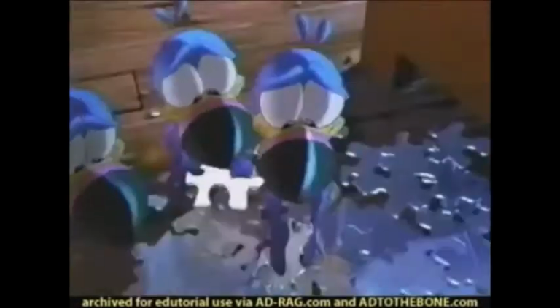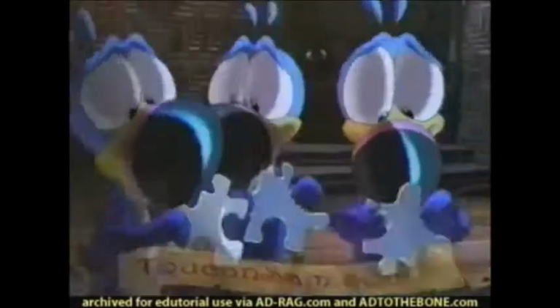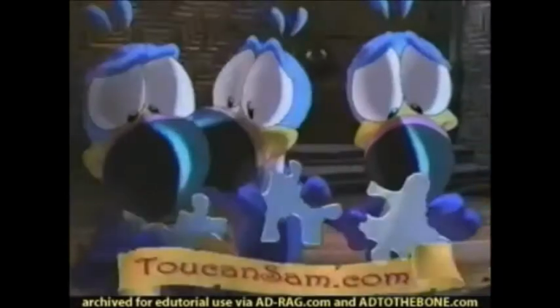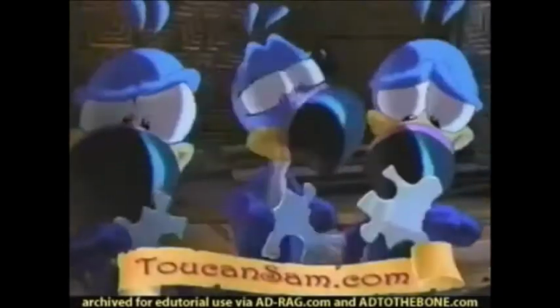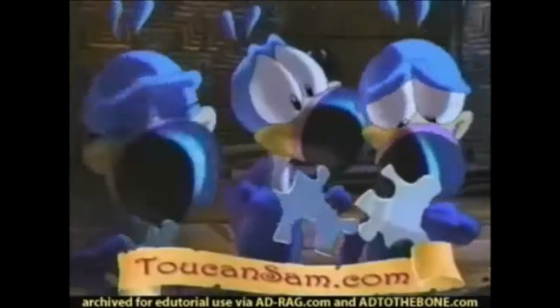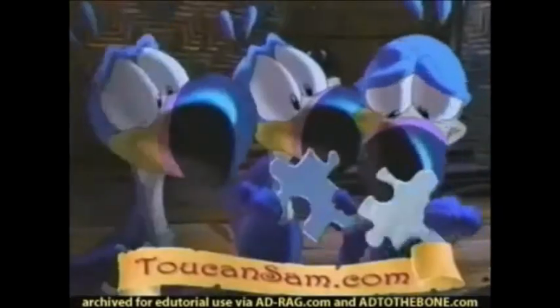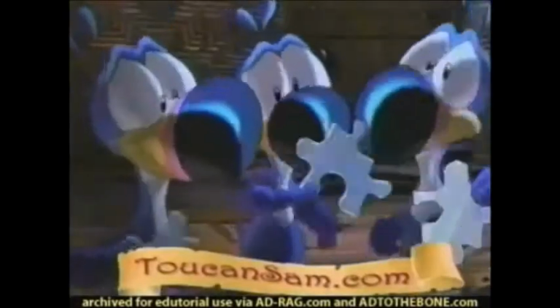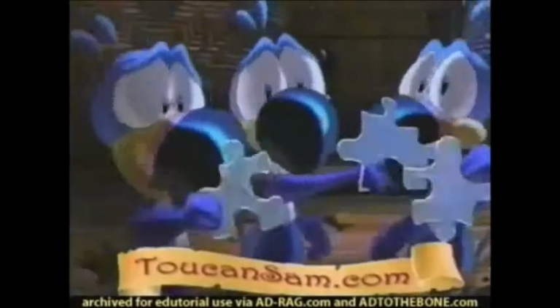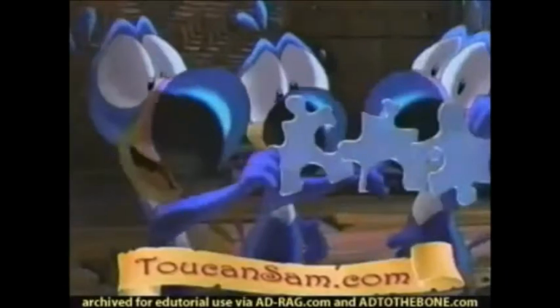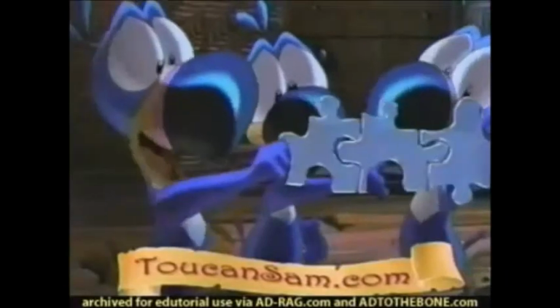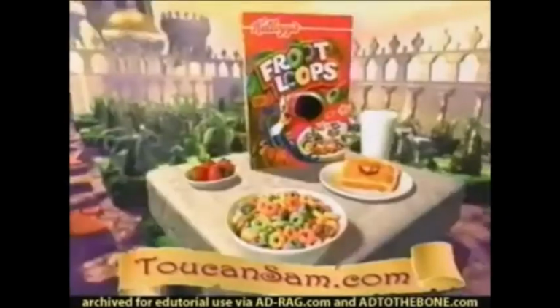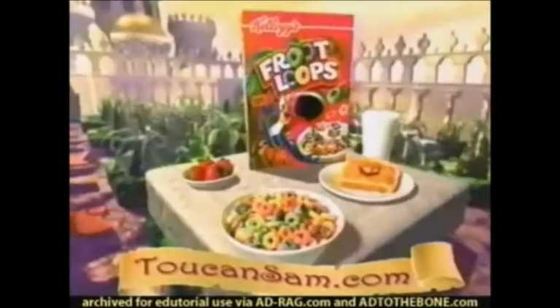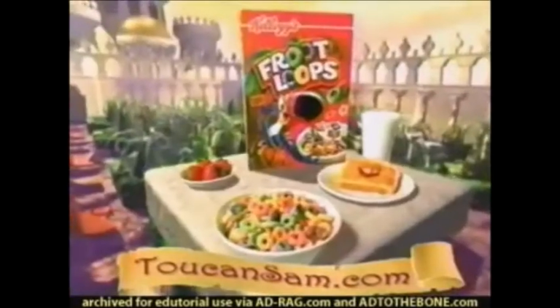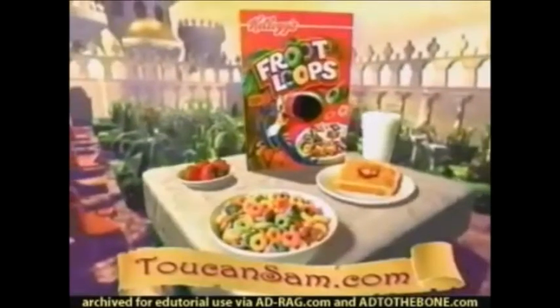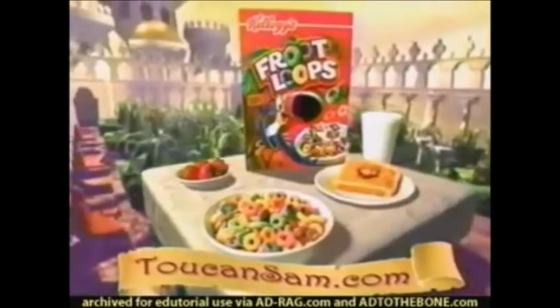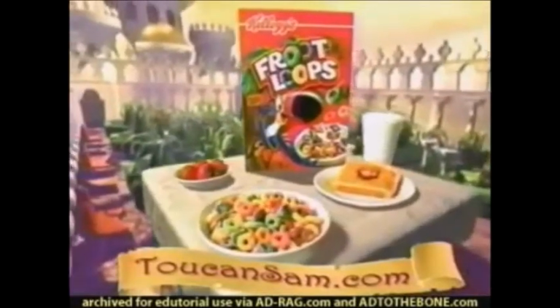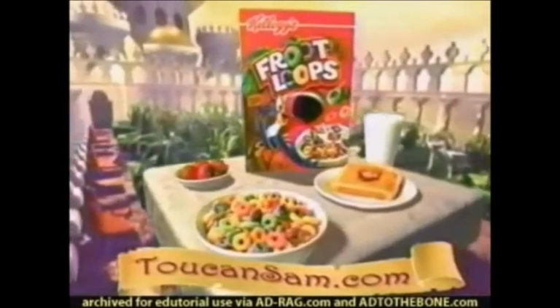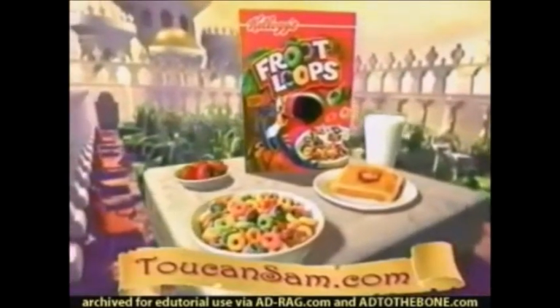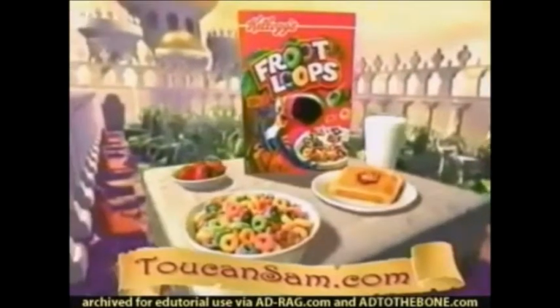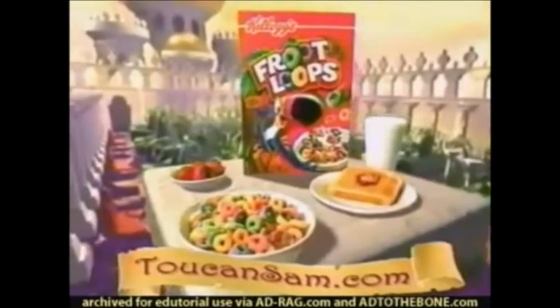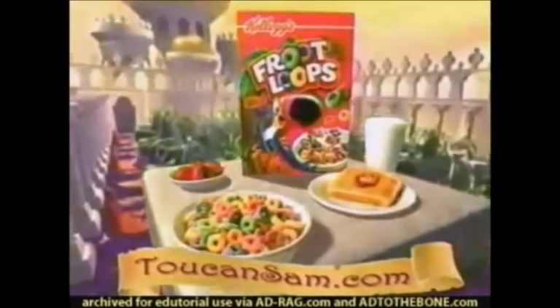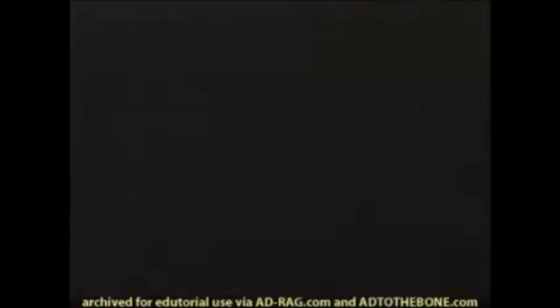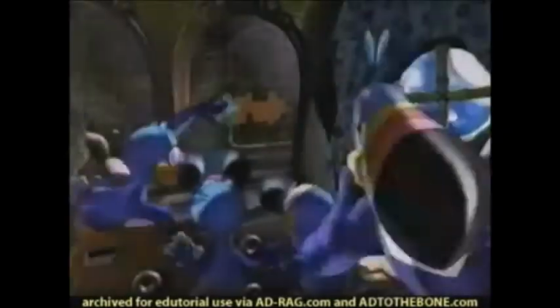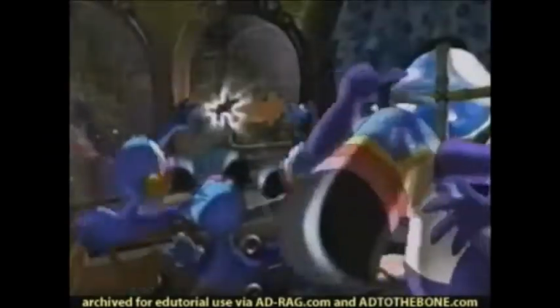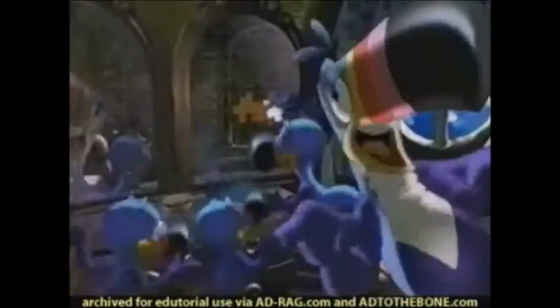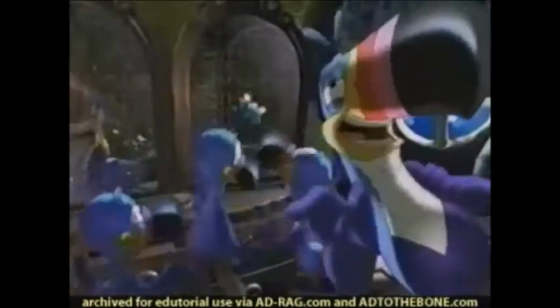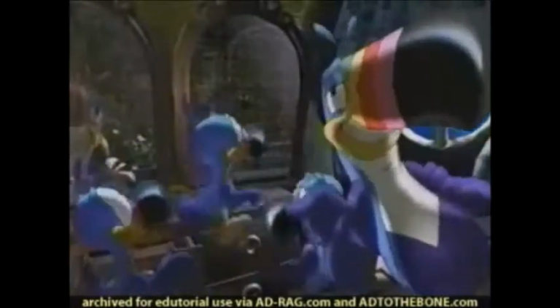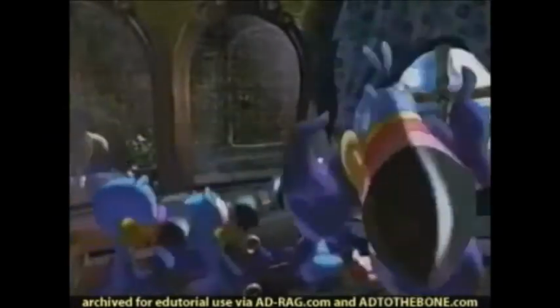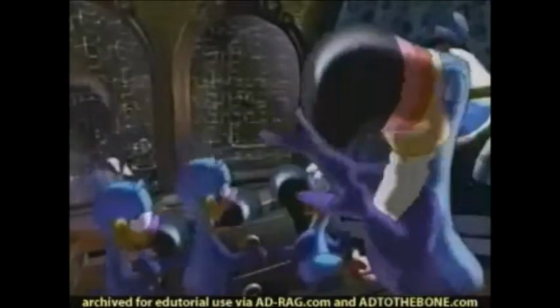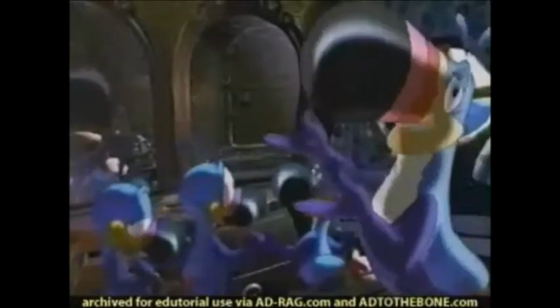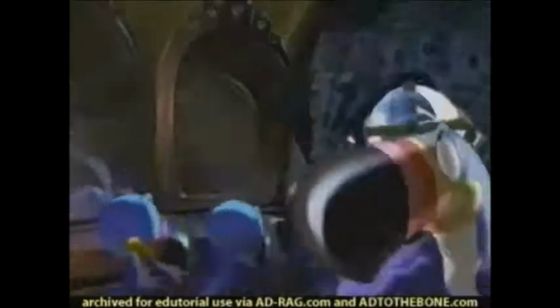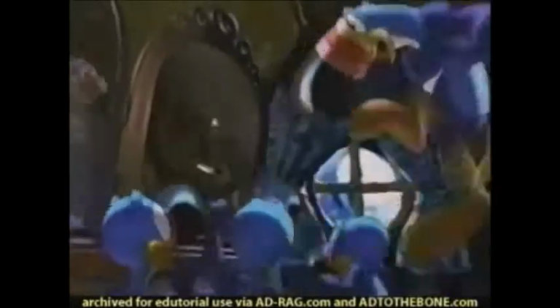Kids, you can help solve the puzzle at toucansam.com and get back the fruity-smelling cart of this complete breakfast. Ask parents' permission. Thanks, kids, for helping solve the puzzle.